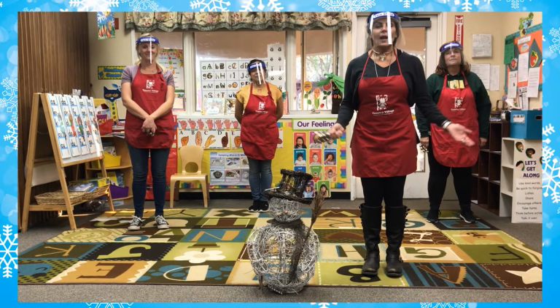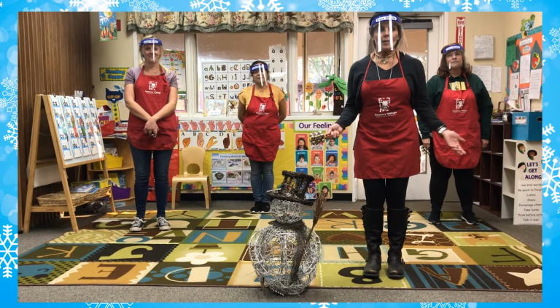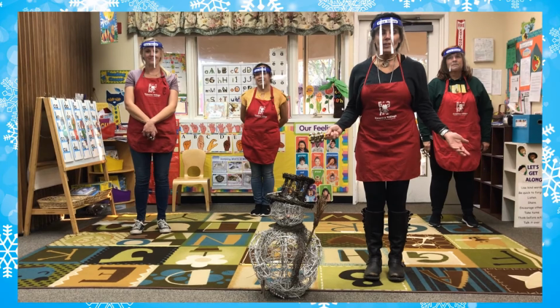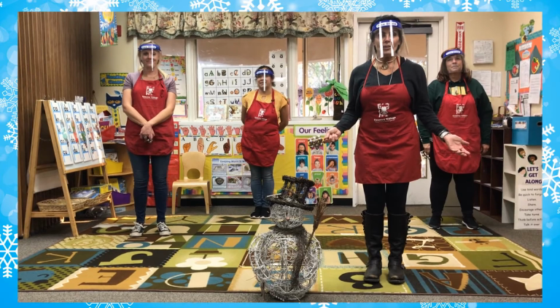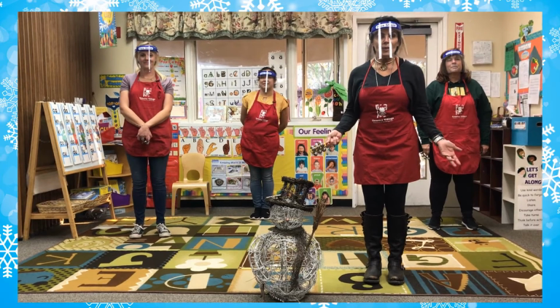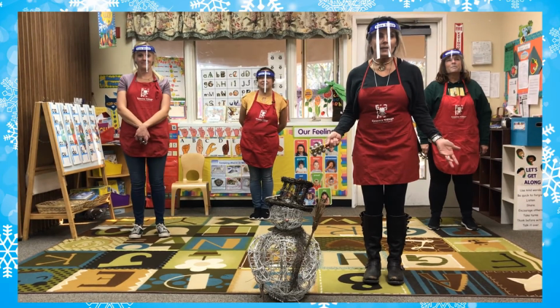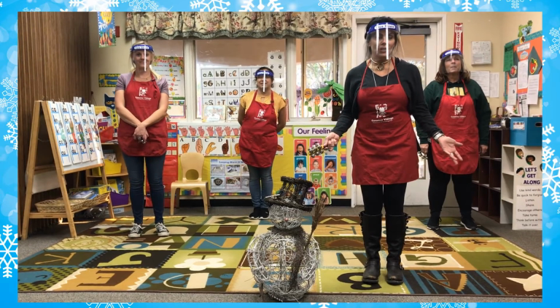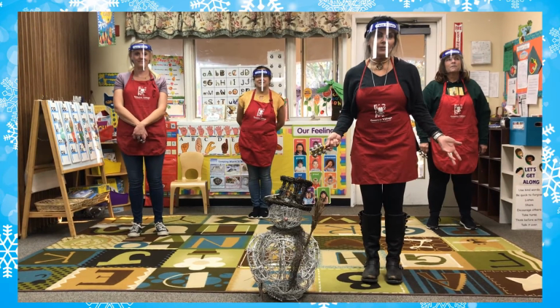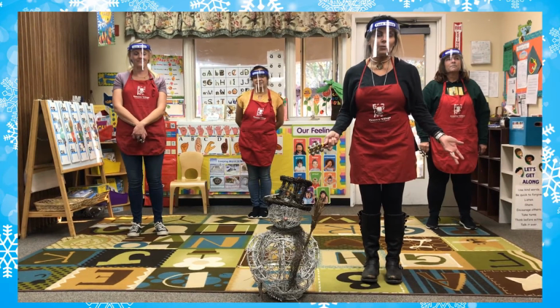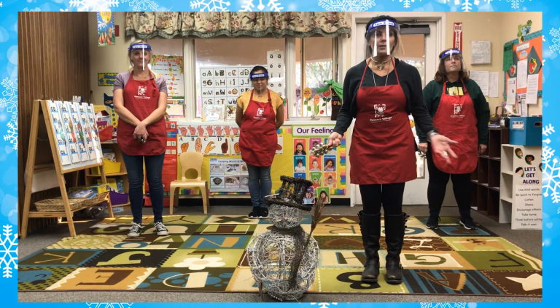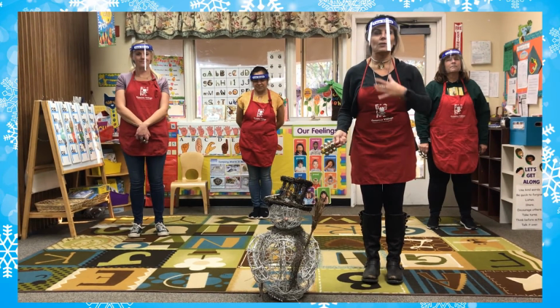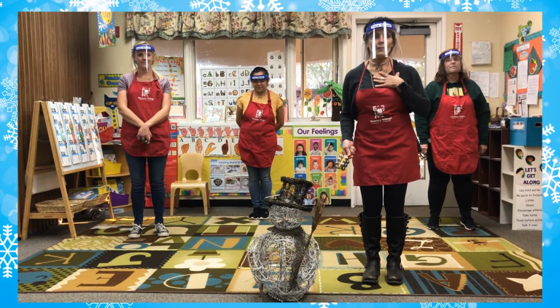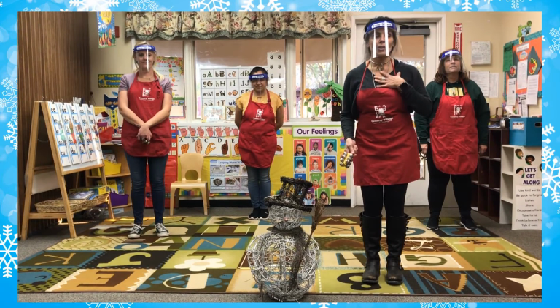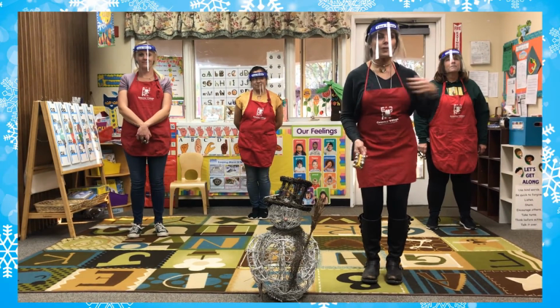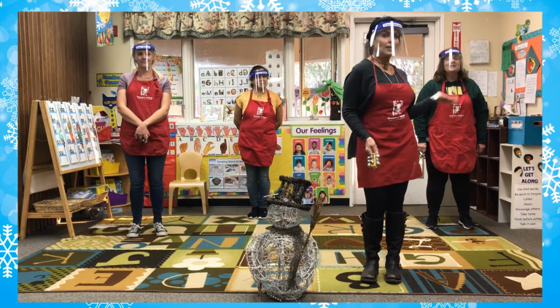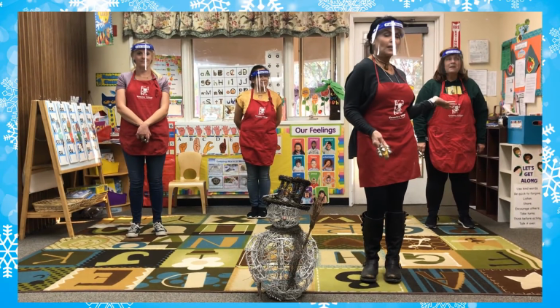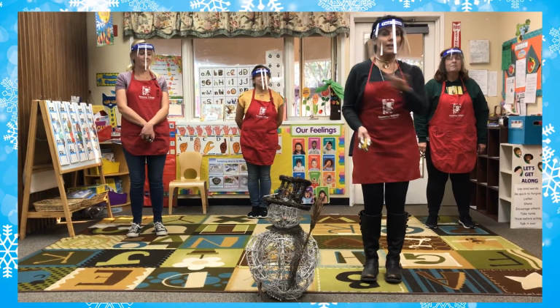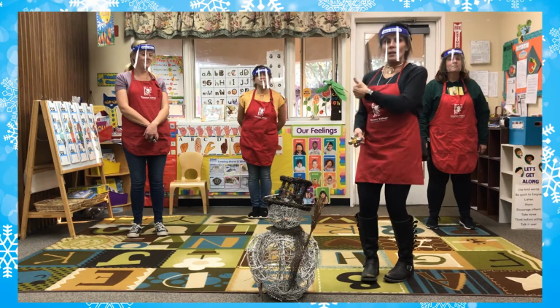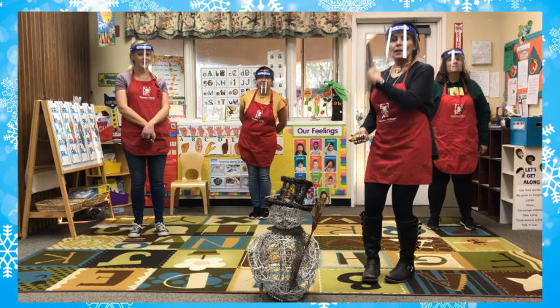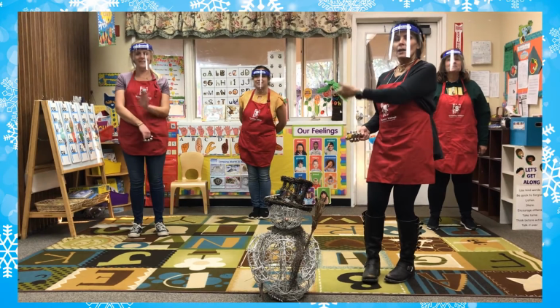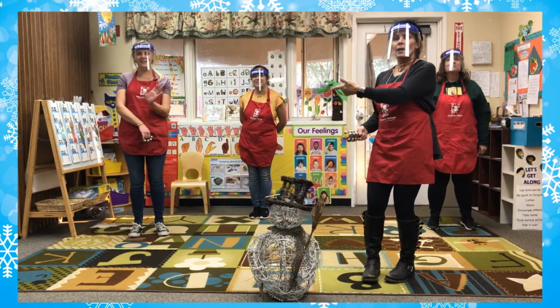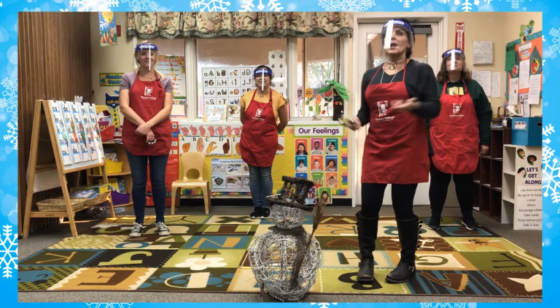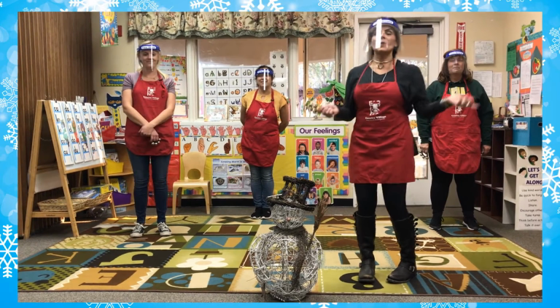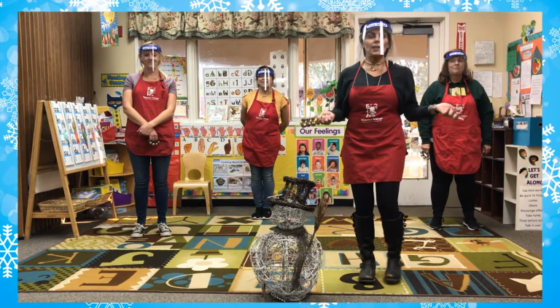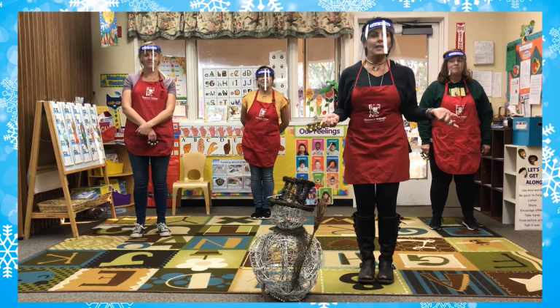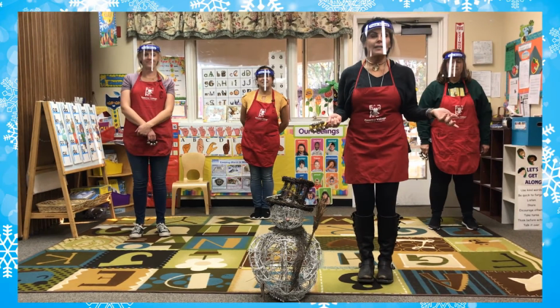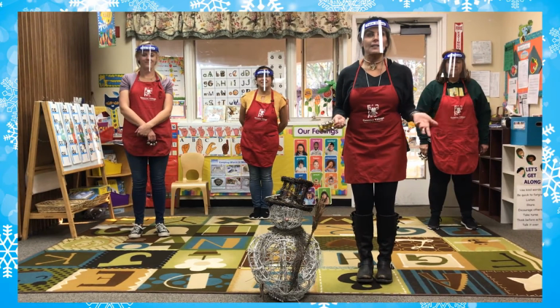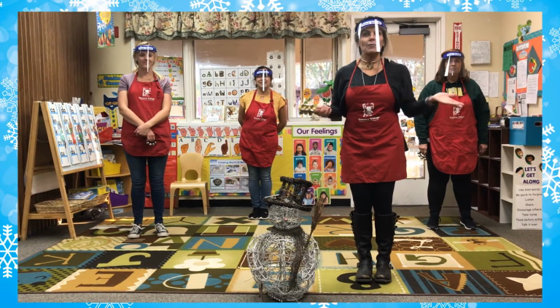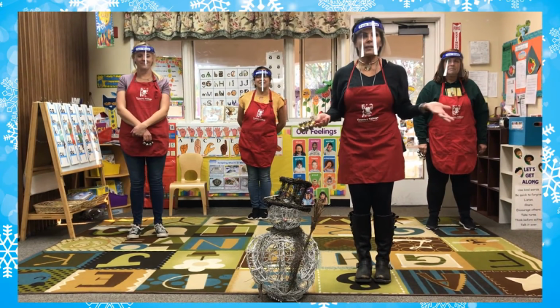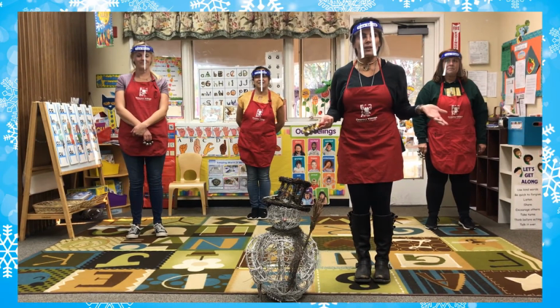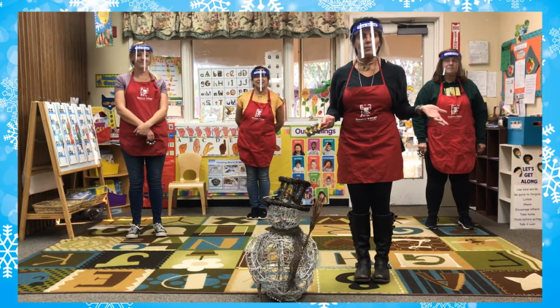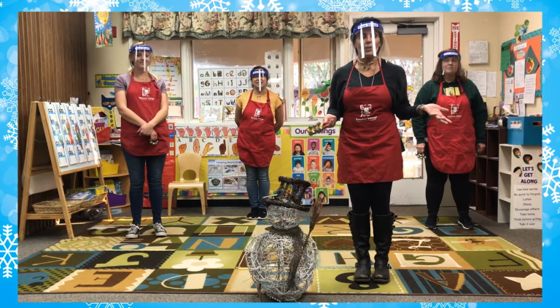Hi boys and girls, welcome back to Country Village Preschool. I'm Miss Jennifer, Miss Mary, Miss LaSalle, Miss Kaylee, and we are here today to sing some holiday songs with you.